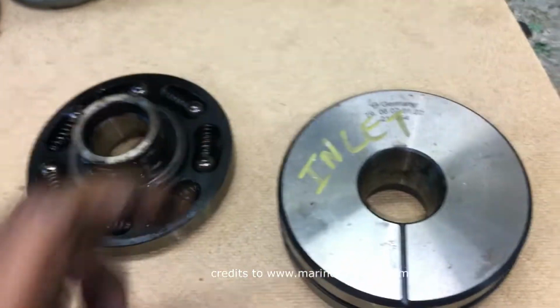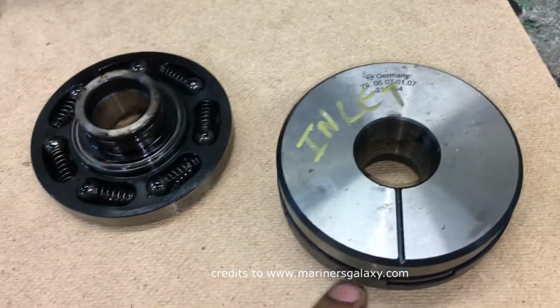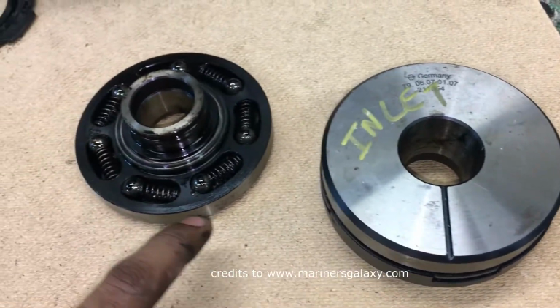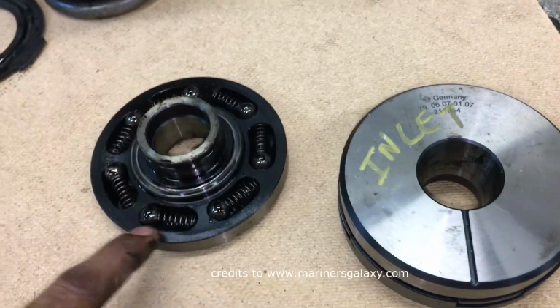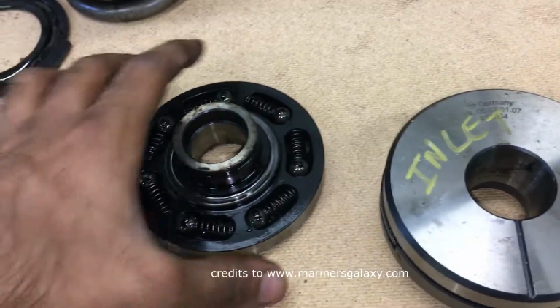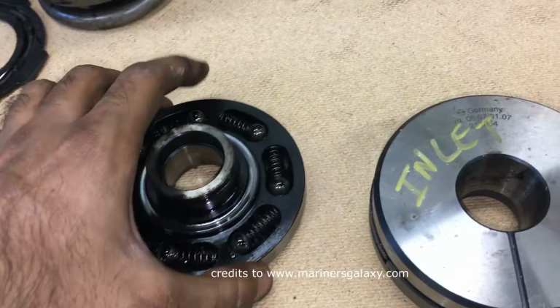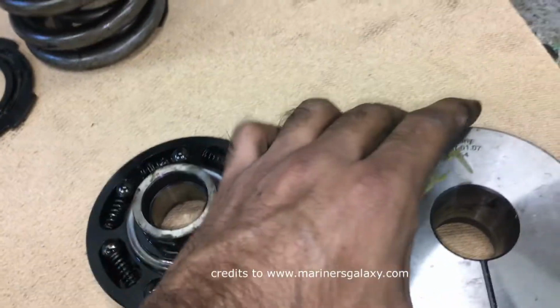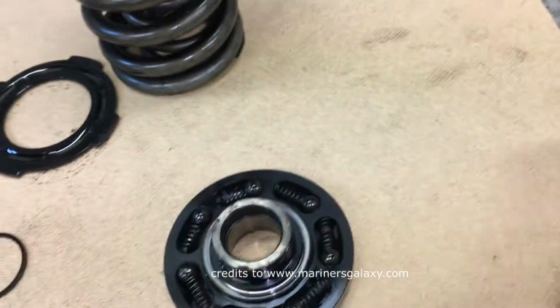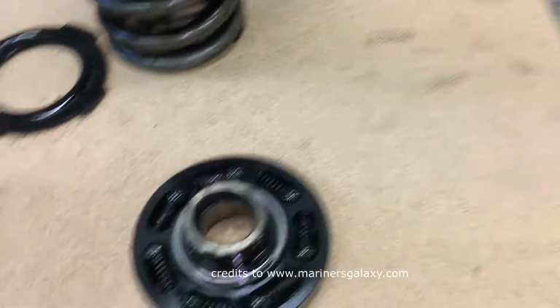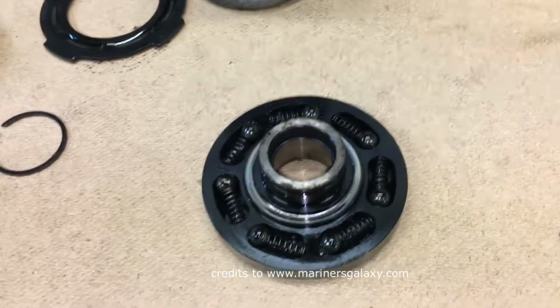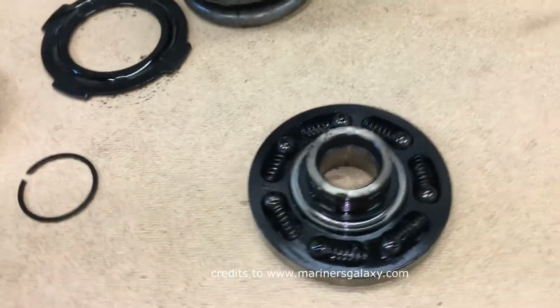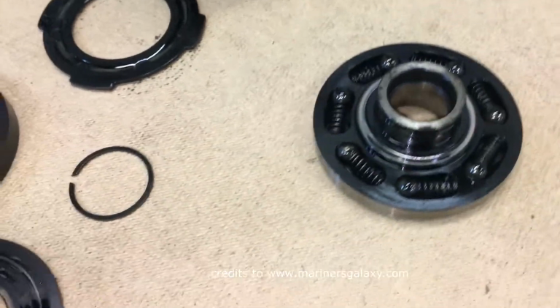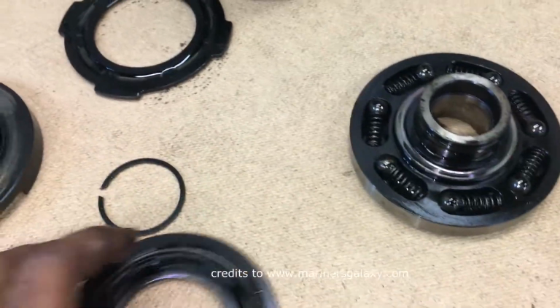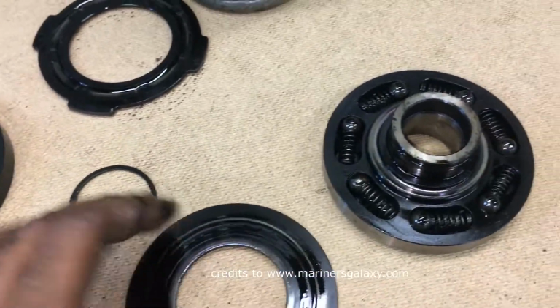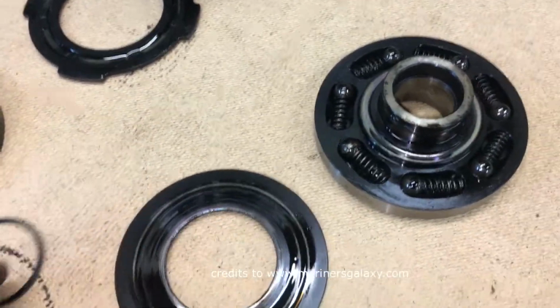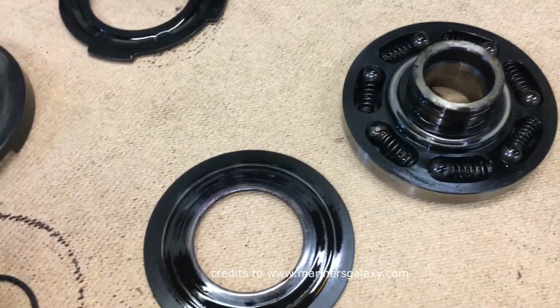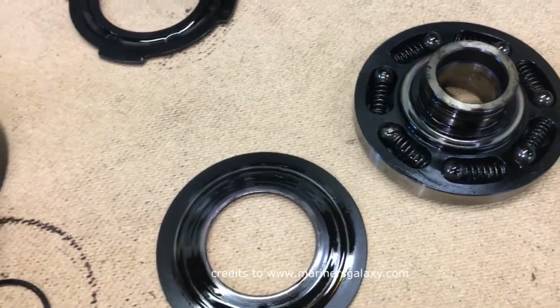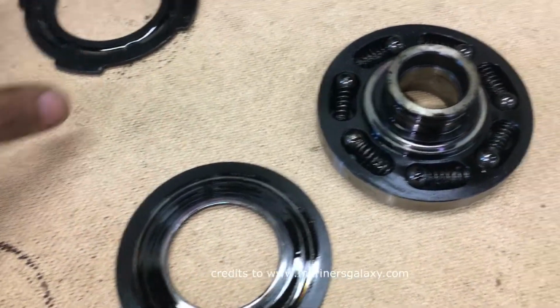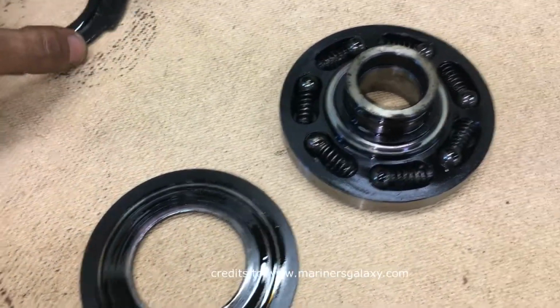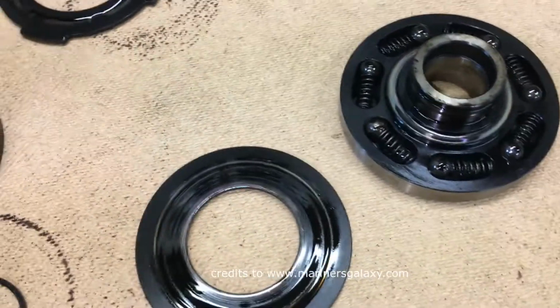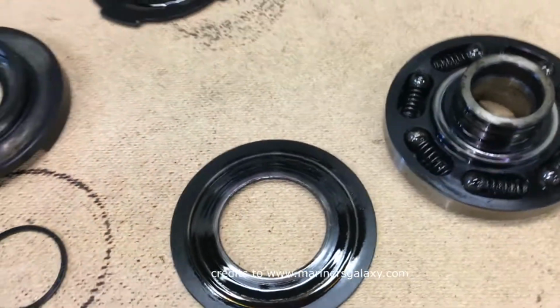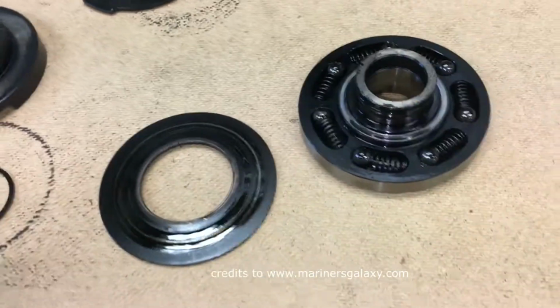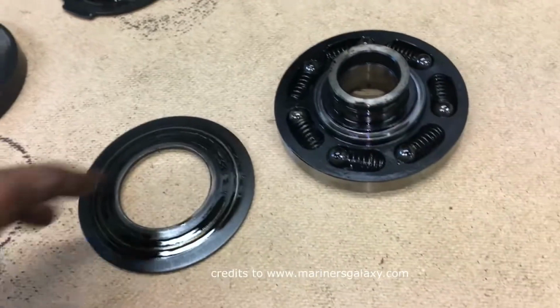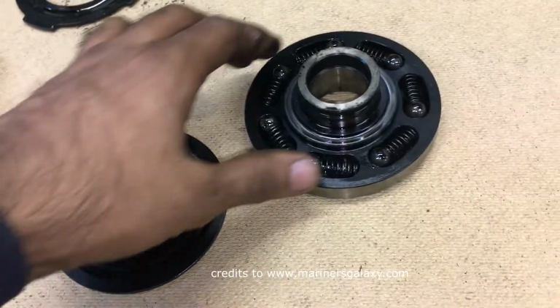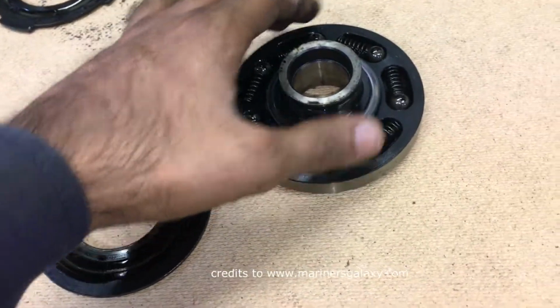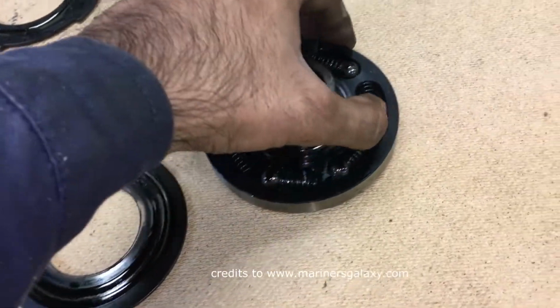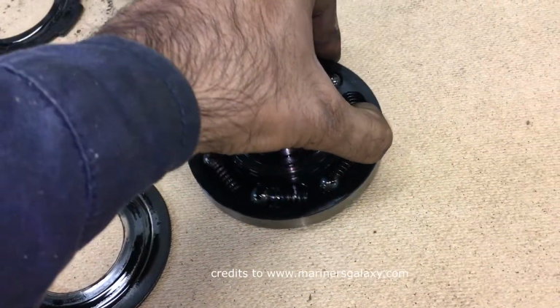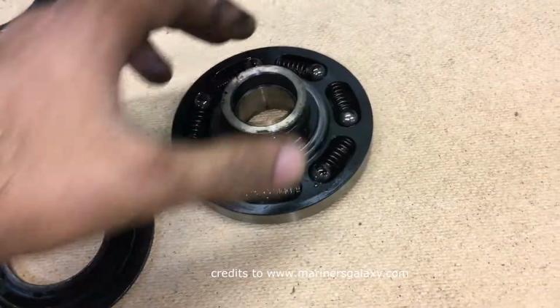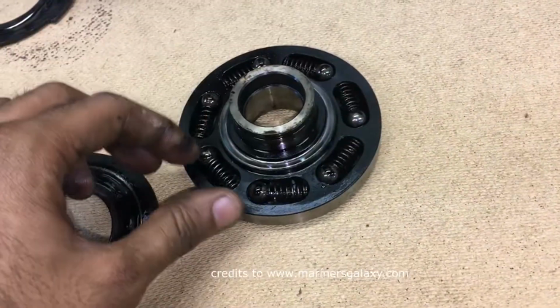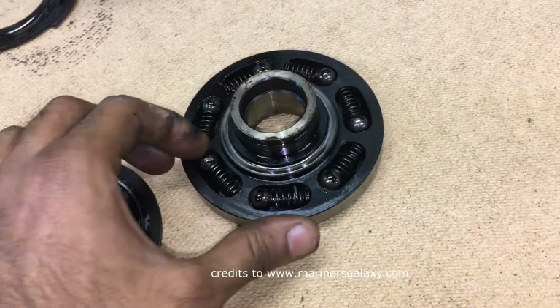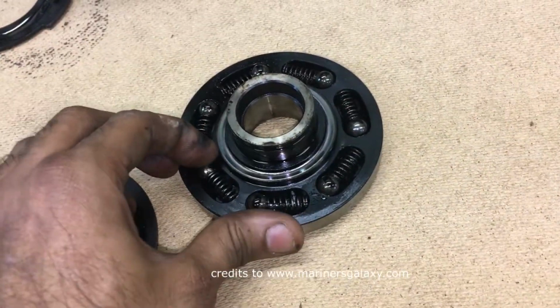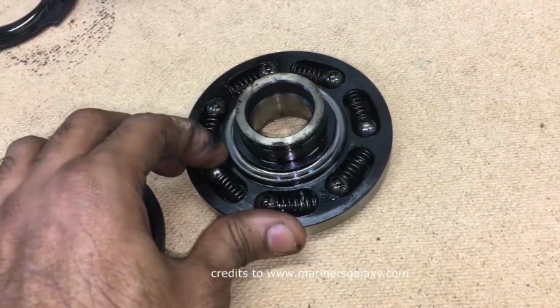This is the complete piece, and this is the open one we have right now. These are the spare parts for this valve. Hope you understood how it is working.